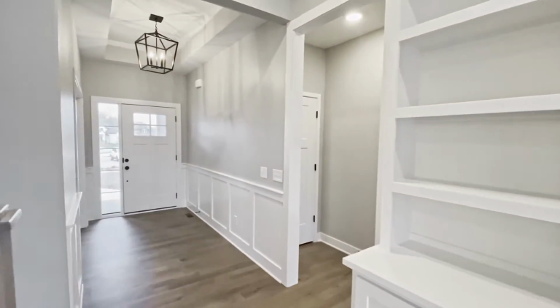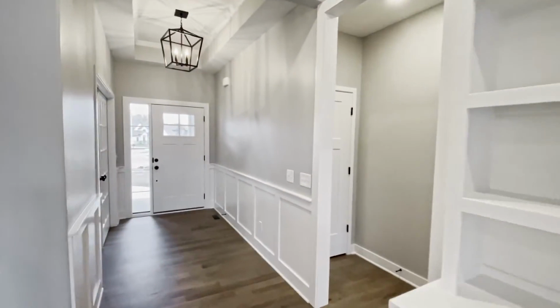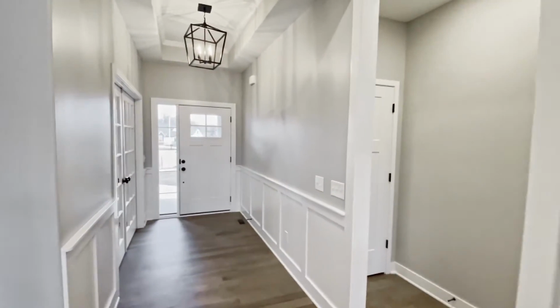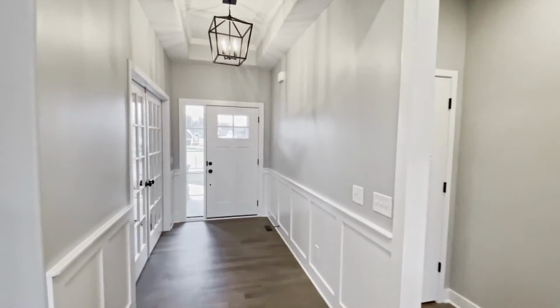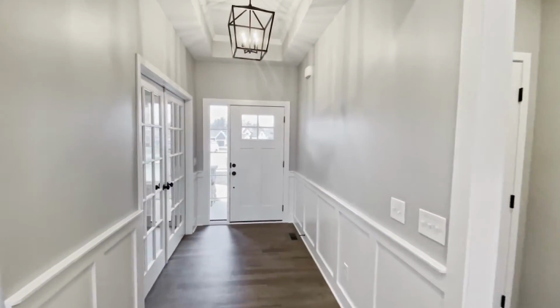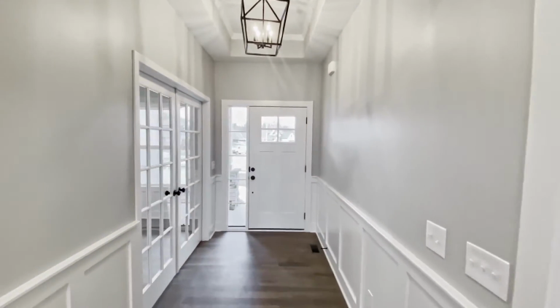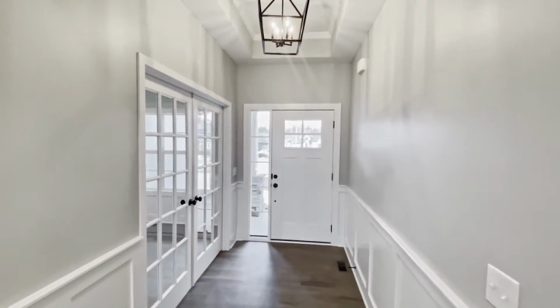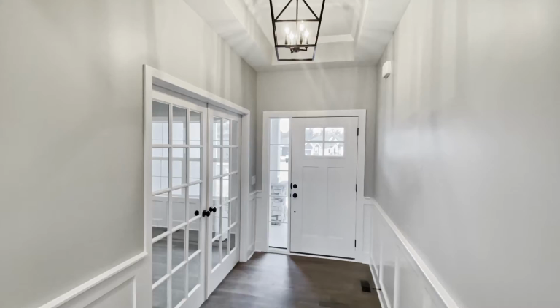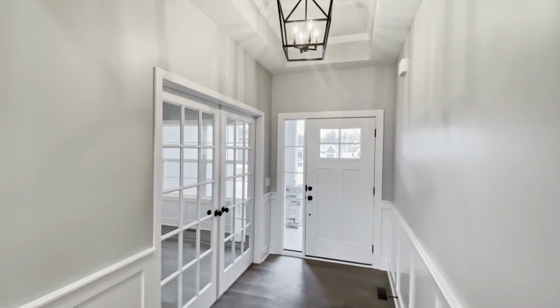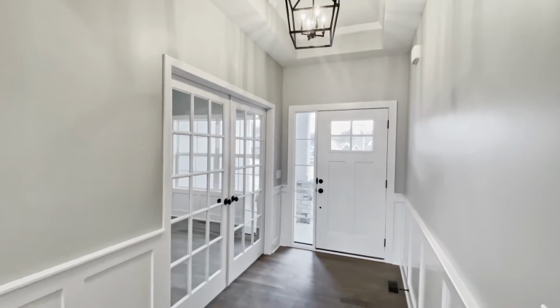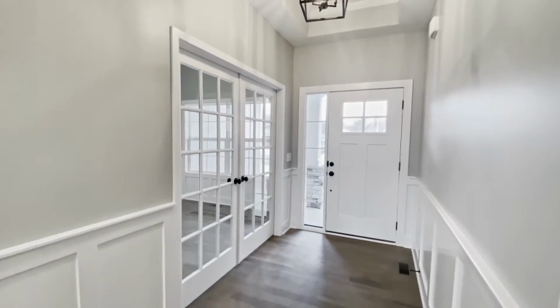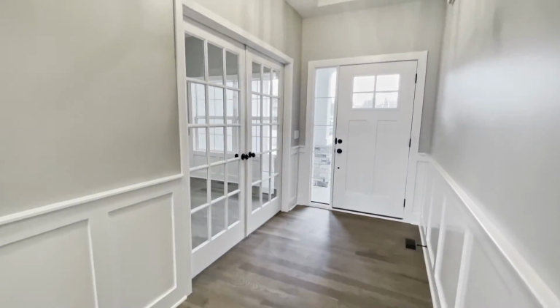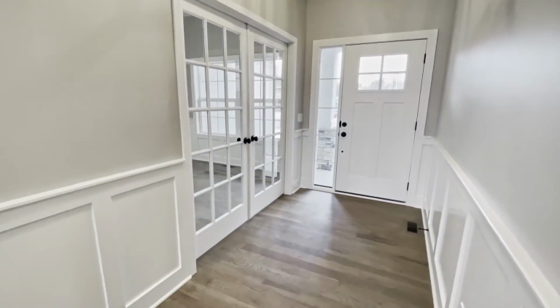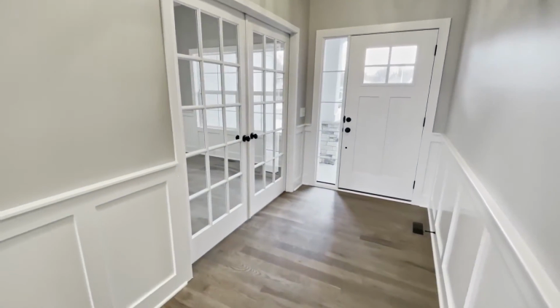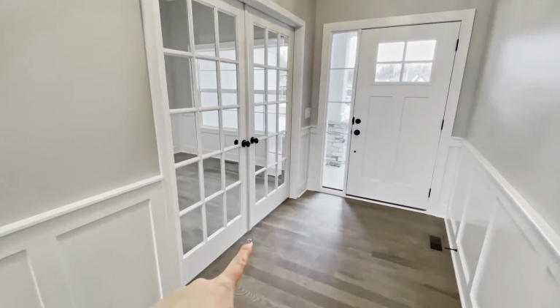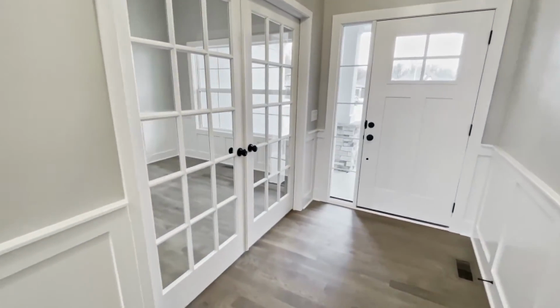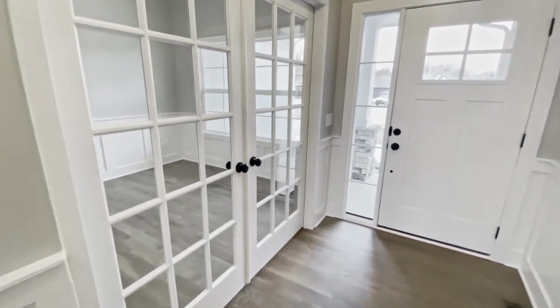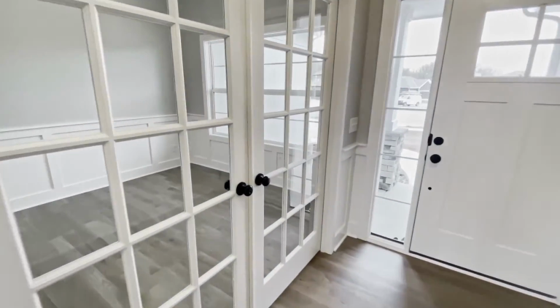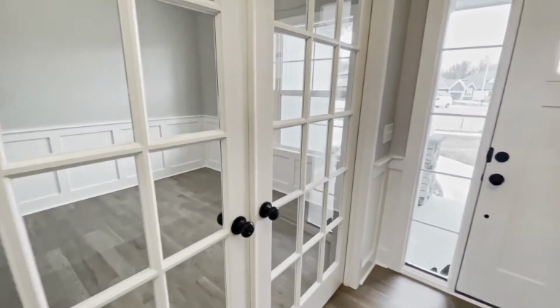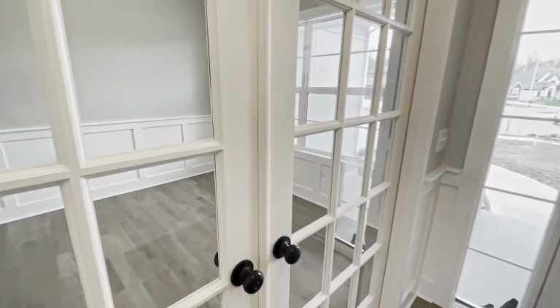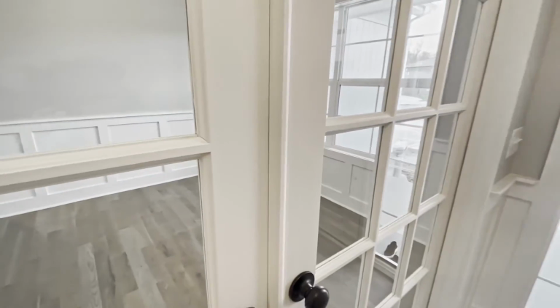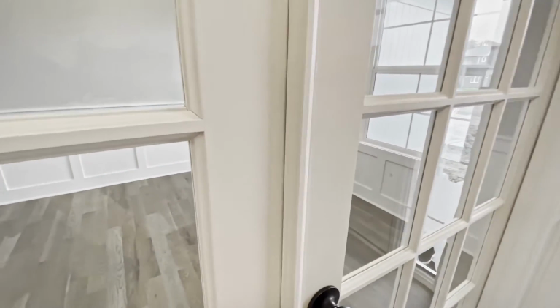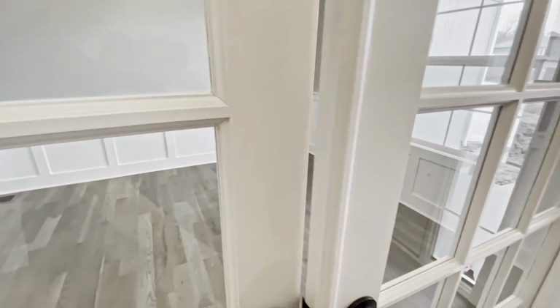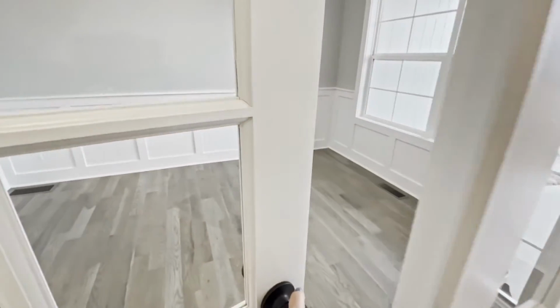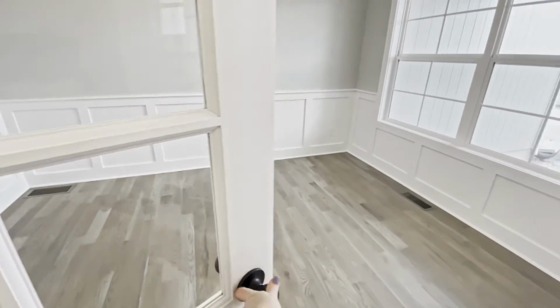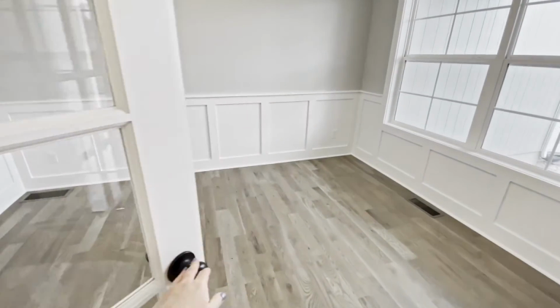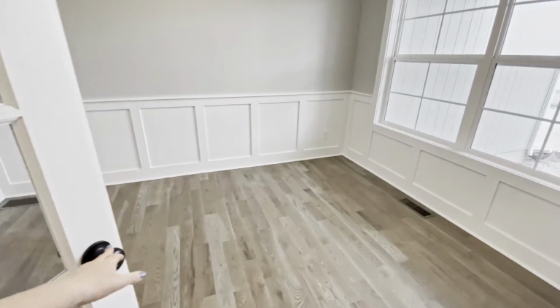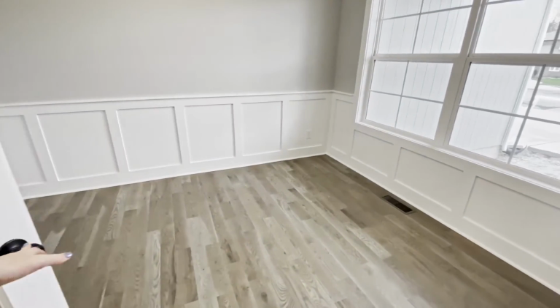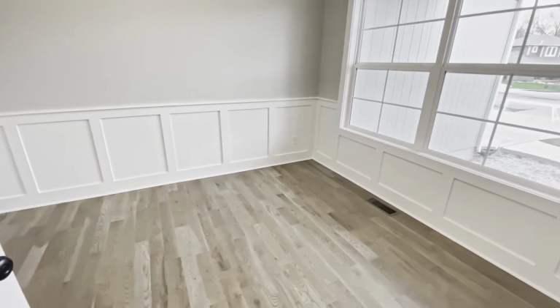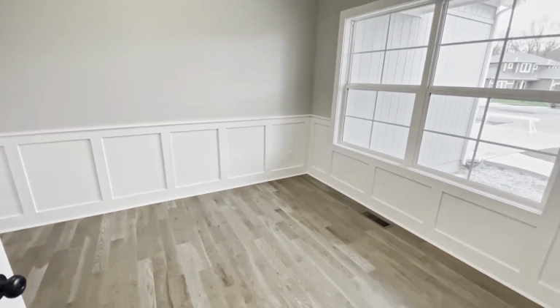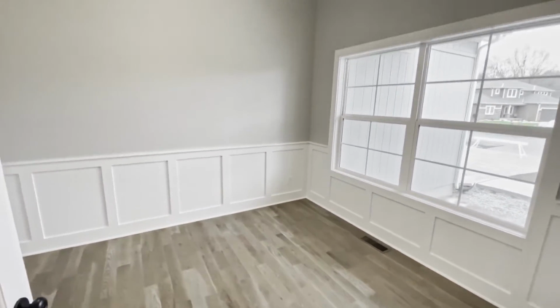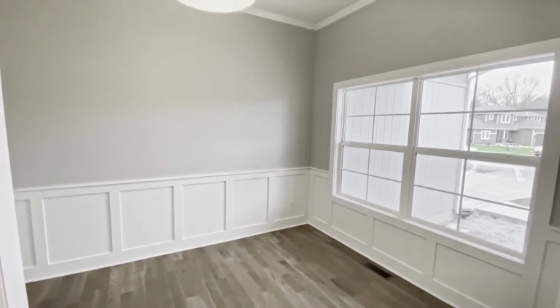Here's what the entrance looks like. This is an entertainment space that can also be used as a dining room. This homeowner is going to use it as an office.